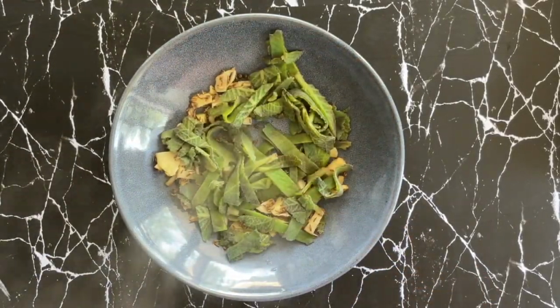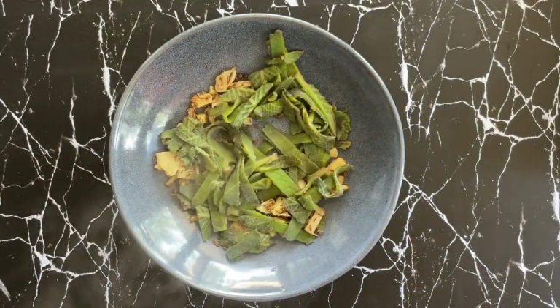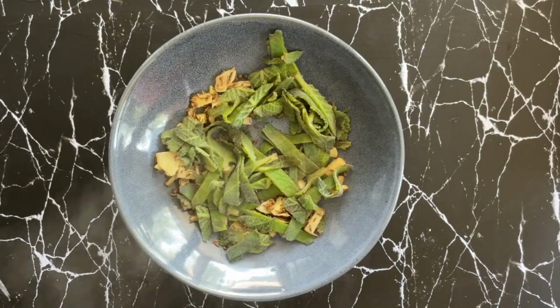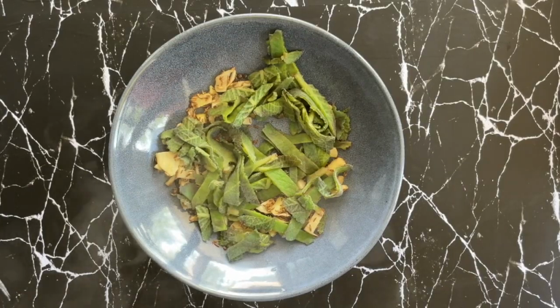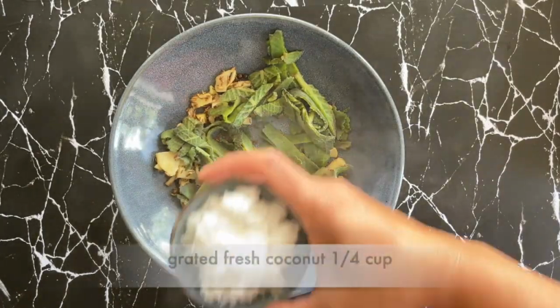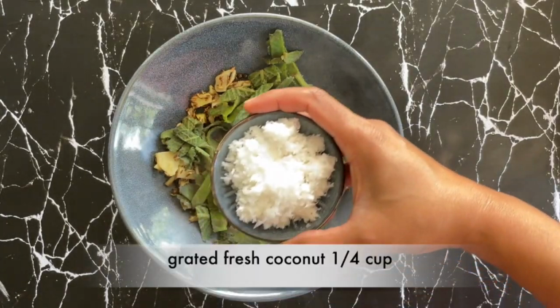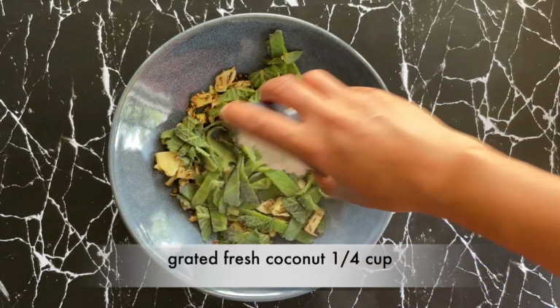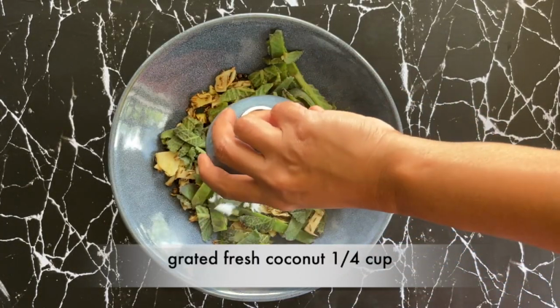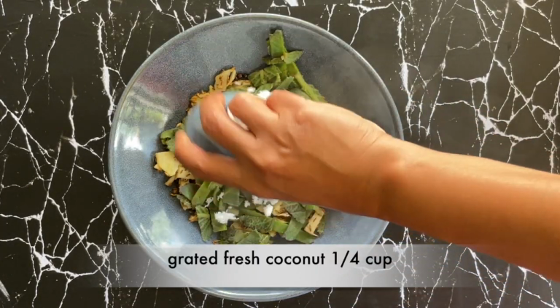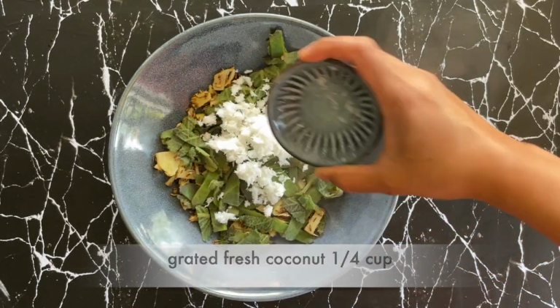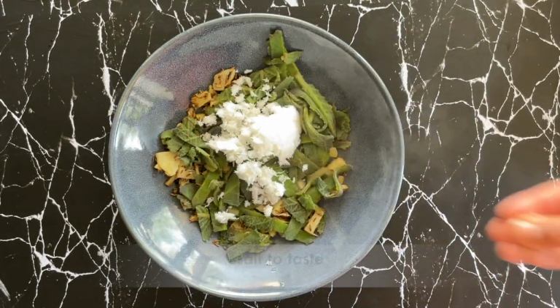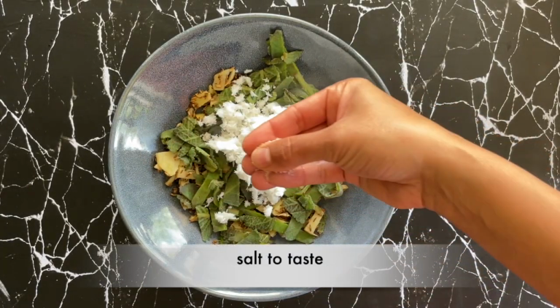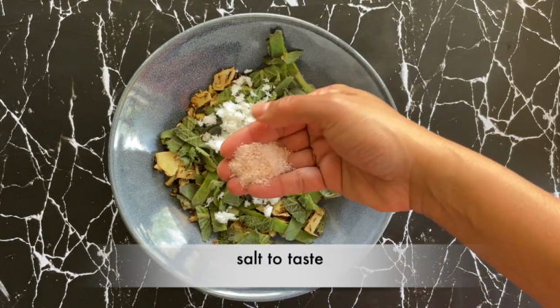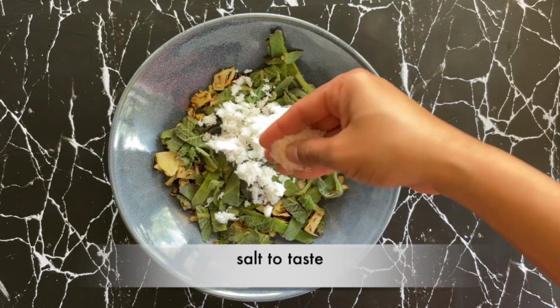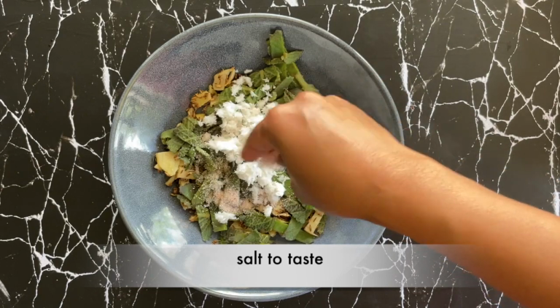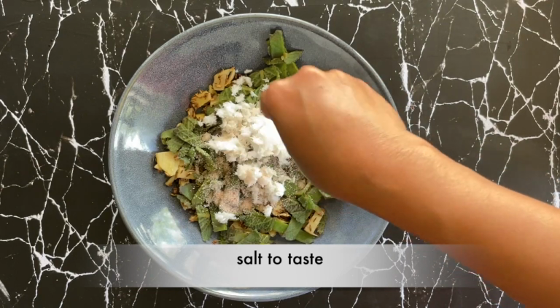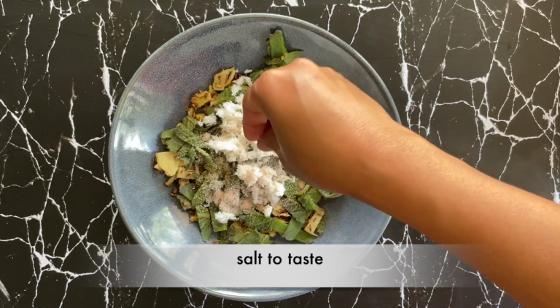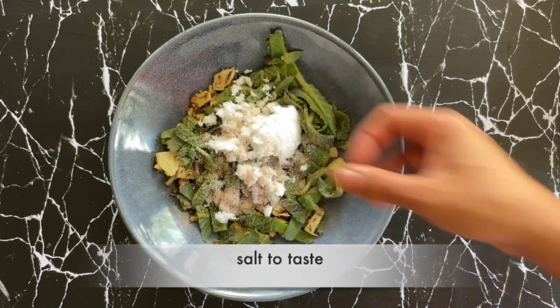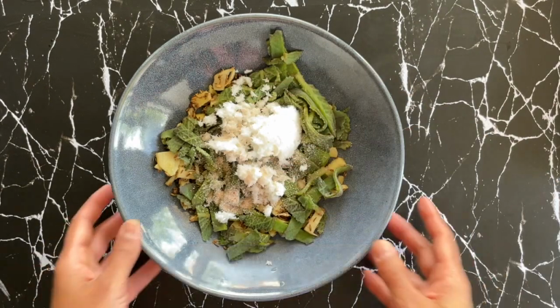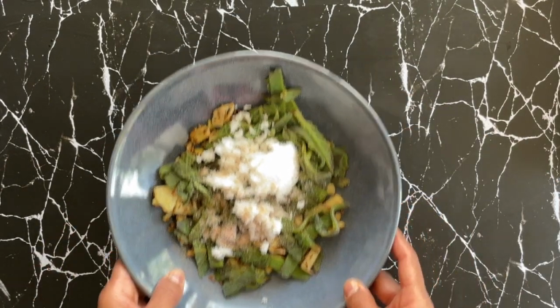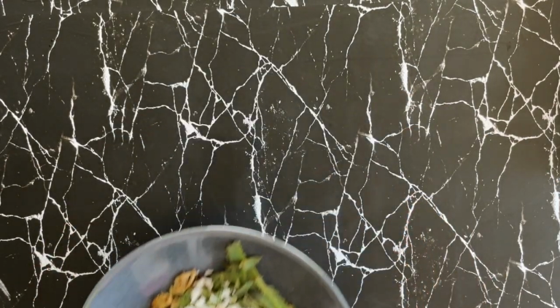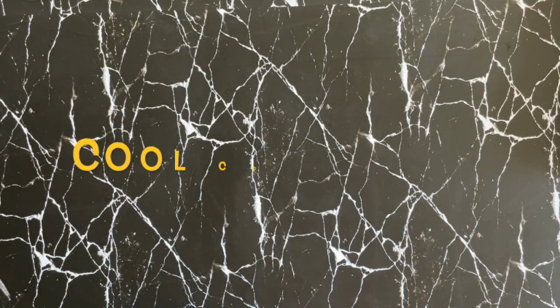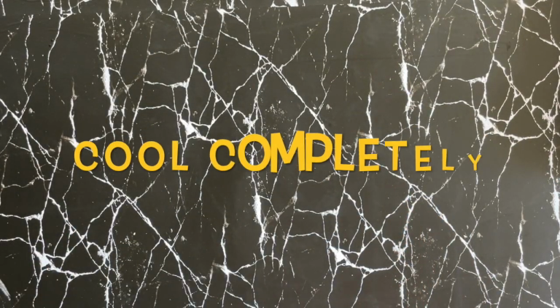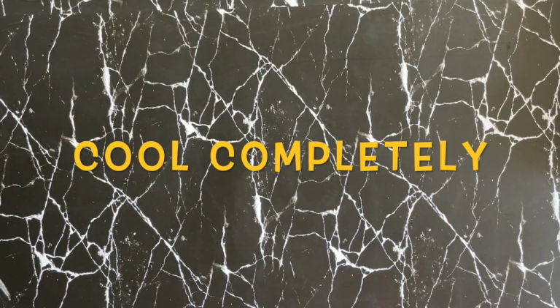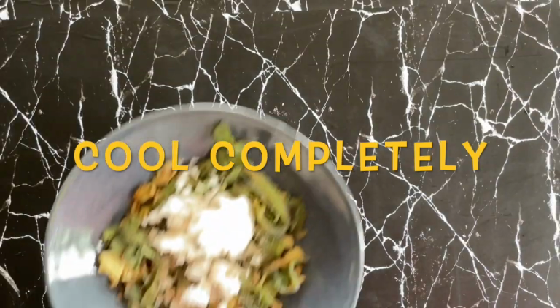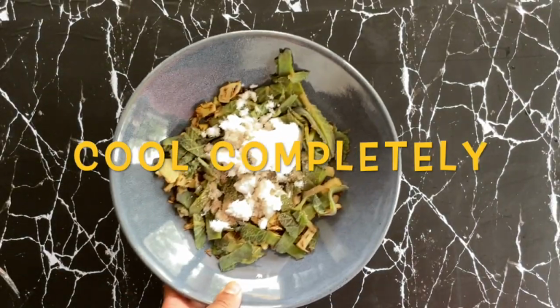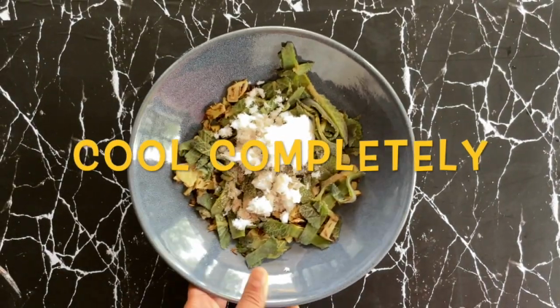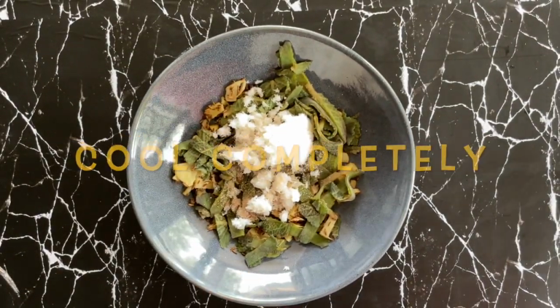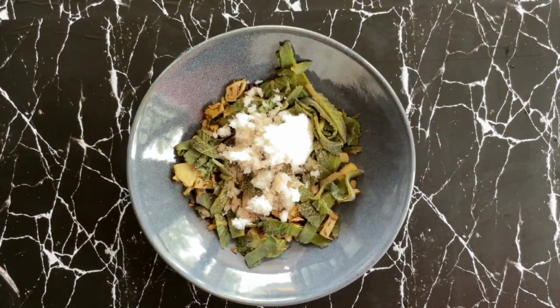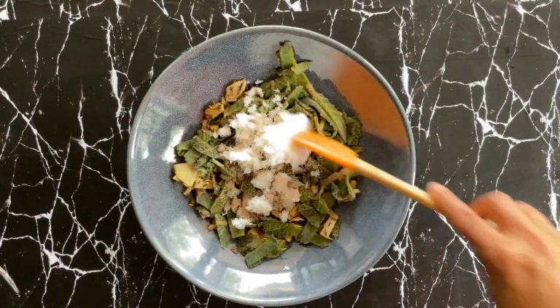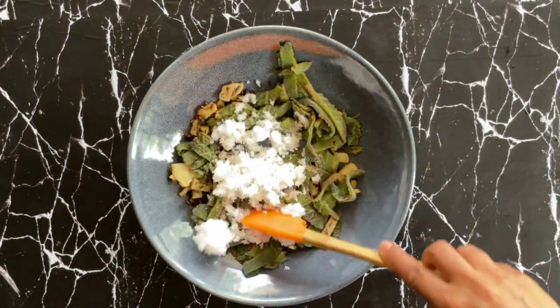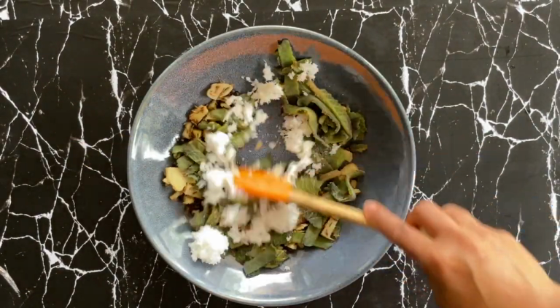I'm now adding quarter cup of freshly grated coconut and some salt to taste. We'll leave this to cool down completely, and once it's cooled I'm going to blend this to a smooth paste.